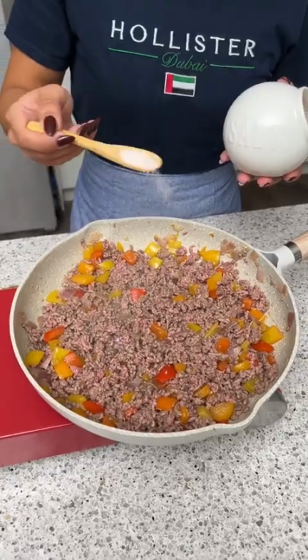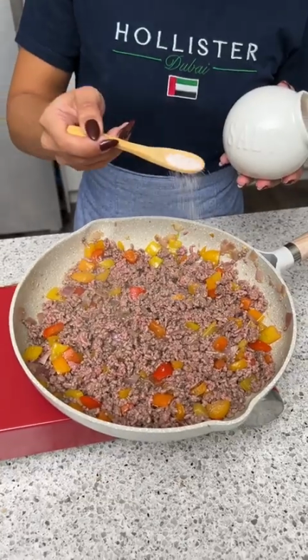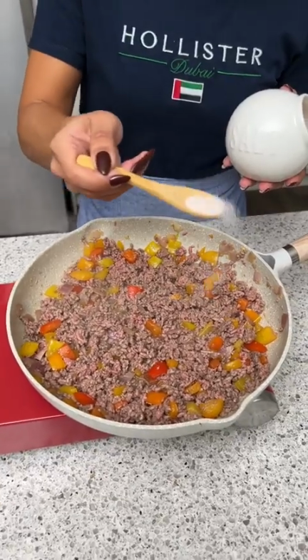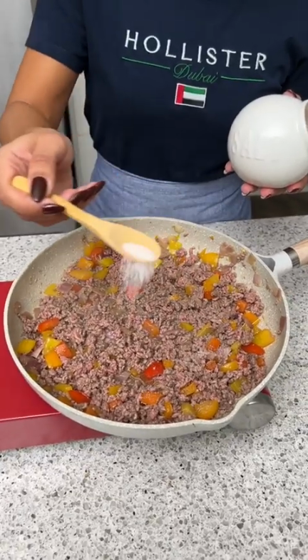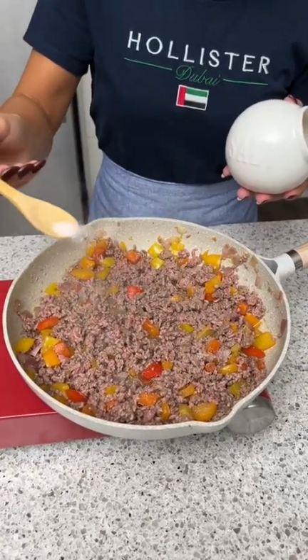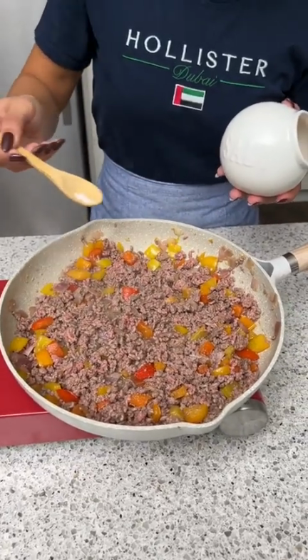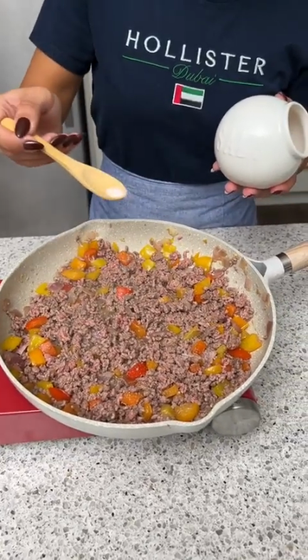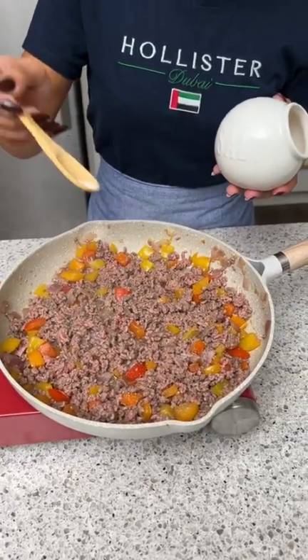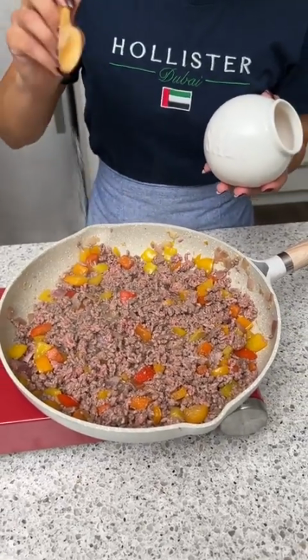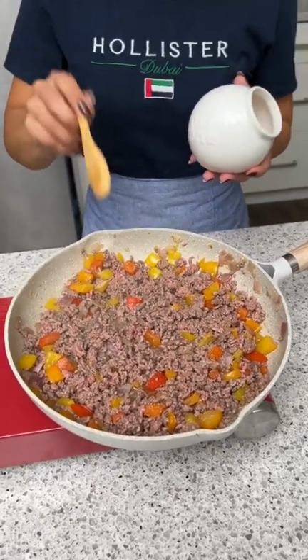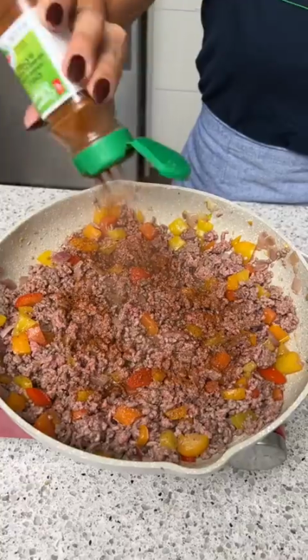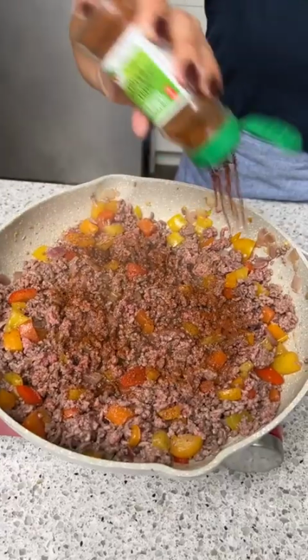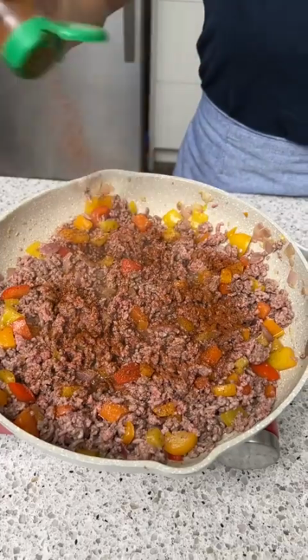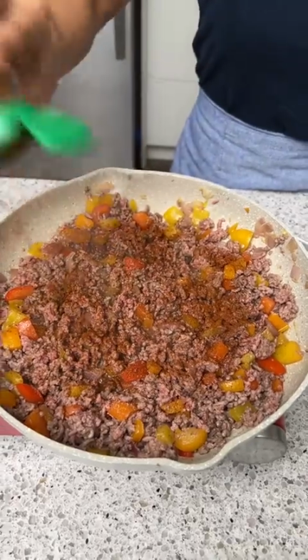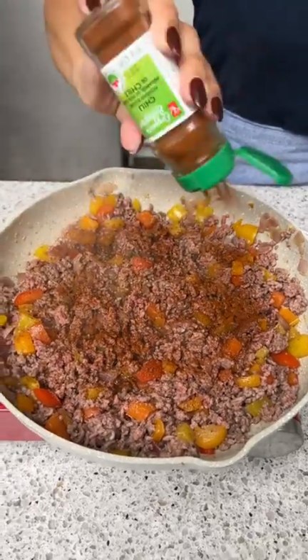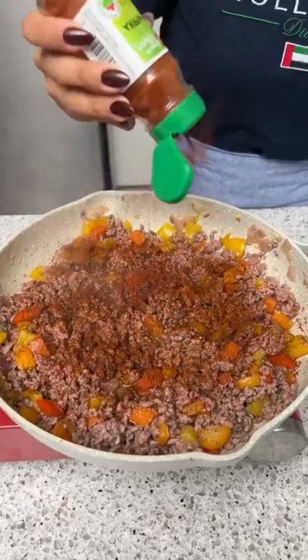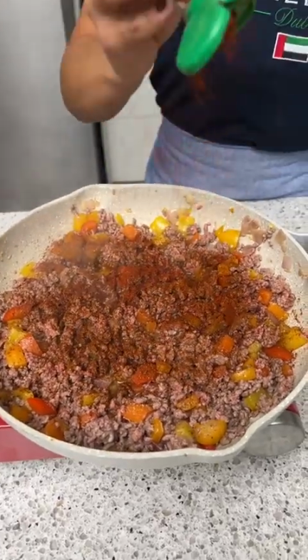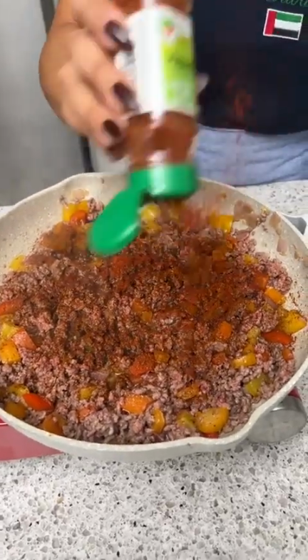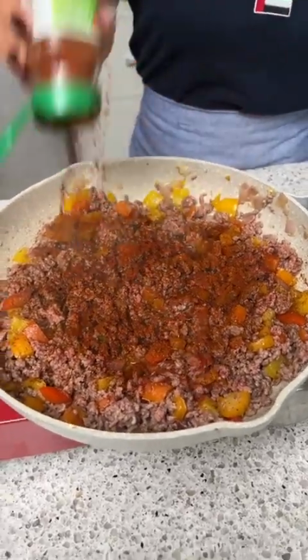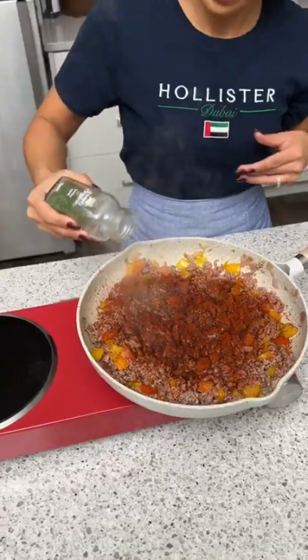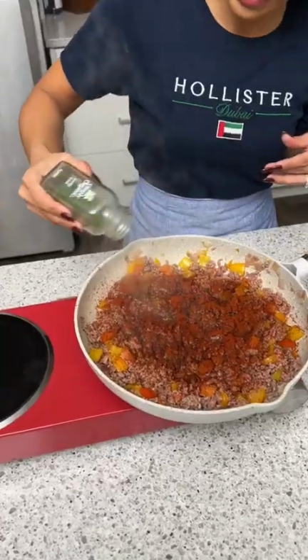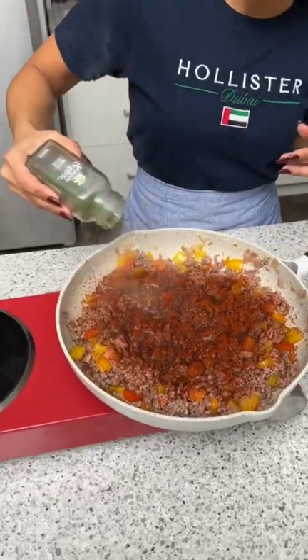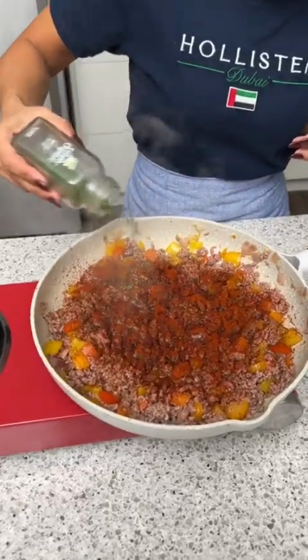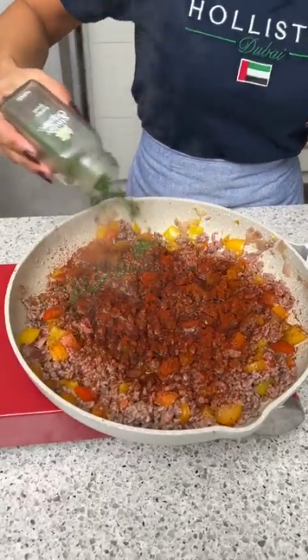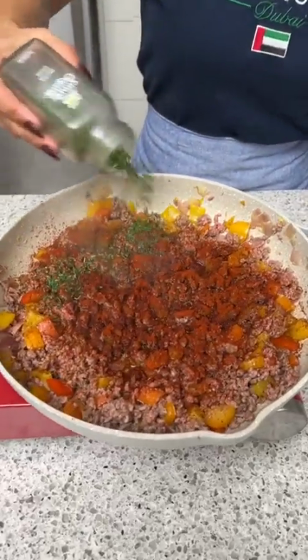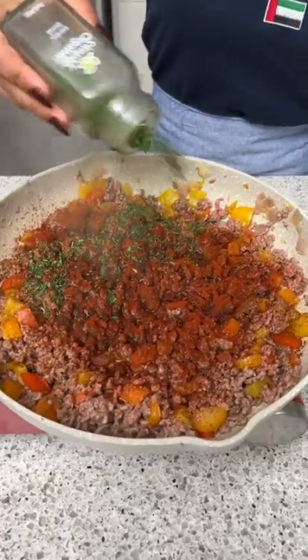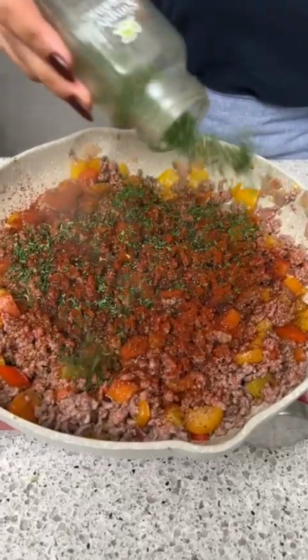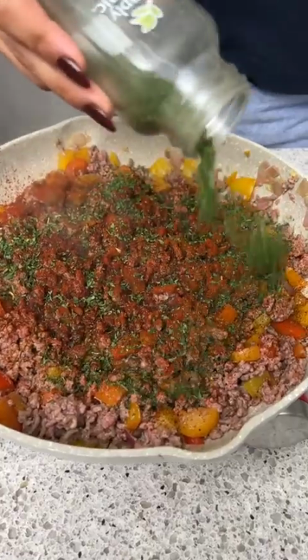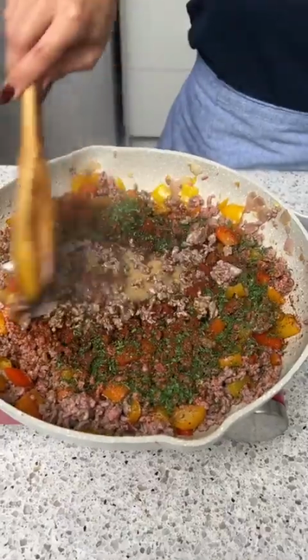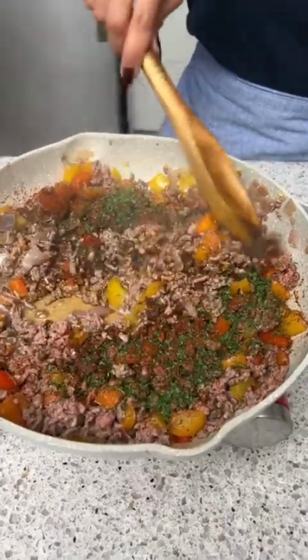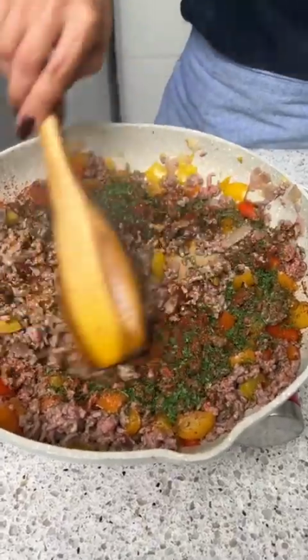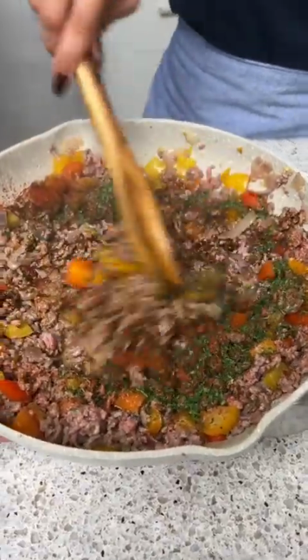Now it's time to season our beef and veggies. I'm just using a little bit of salt, some chili powder, some paprika as well, and last but not least, some dried parsley. Give that a little mix.